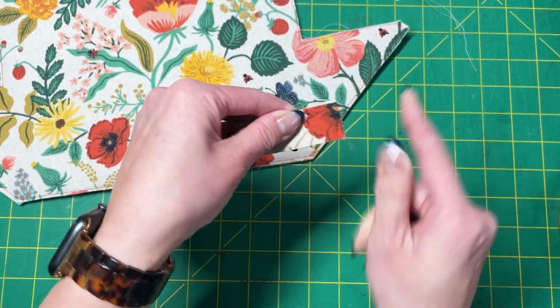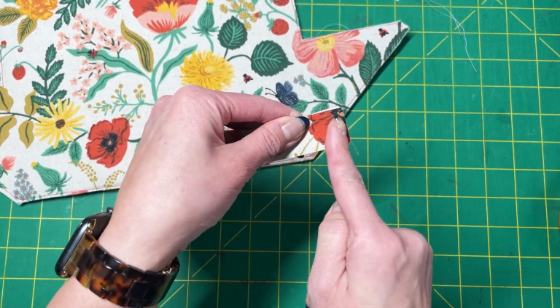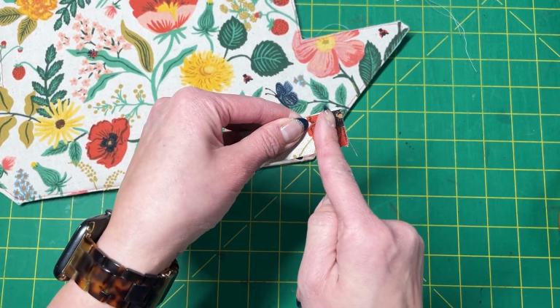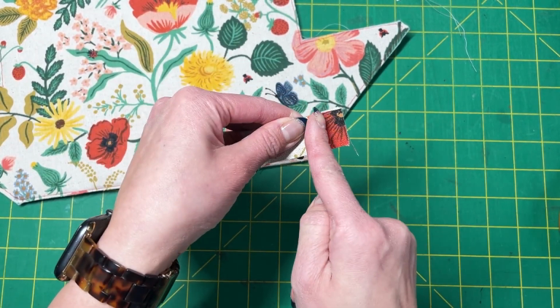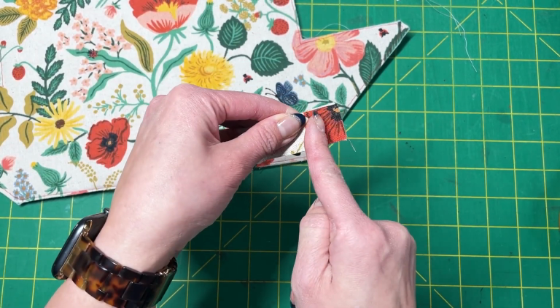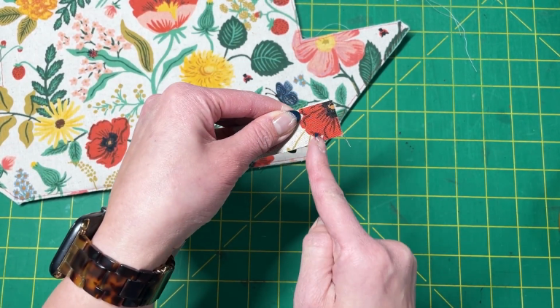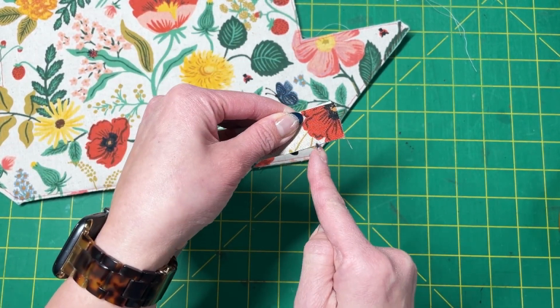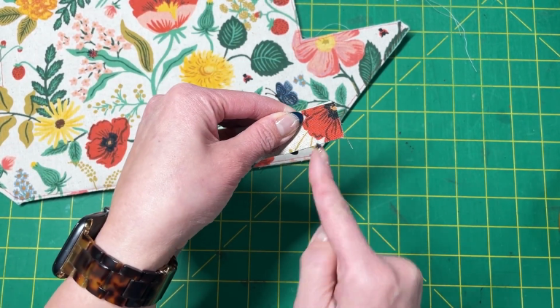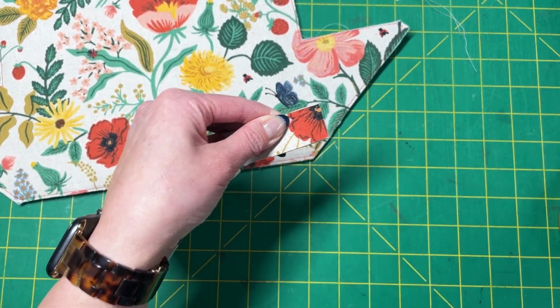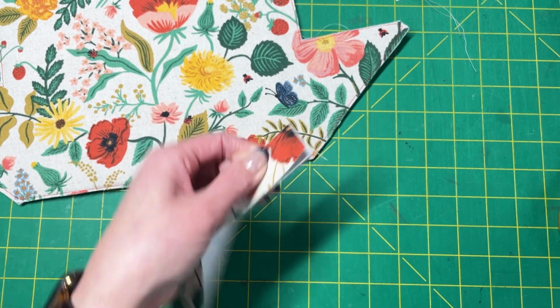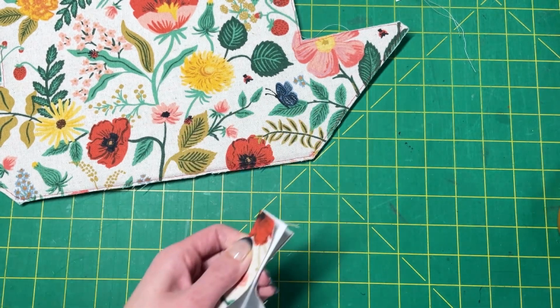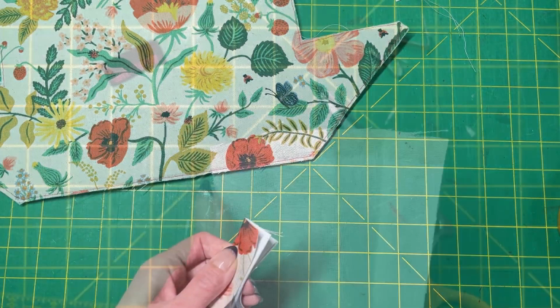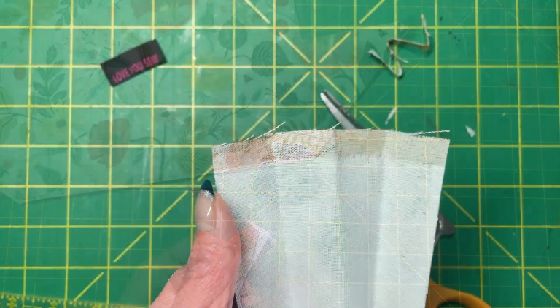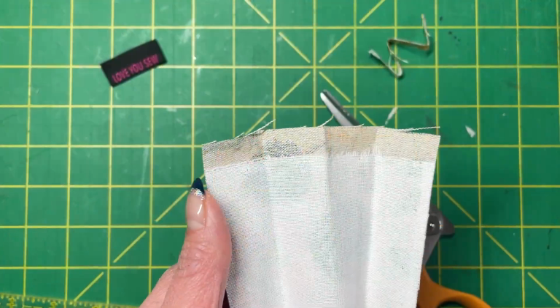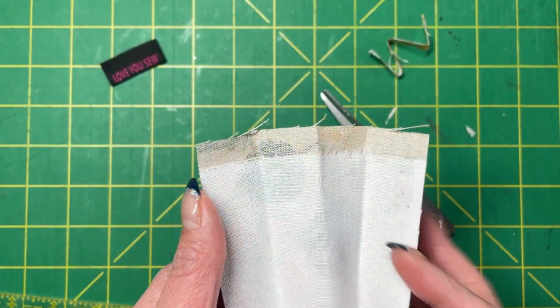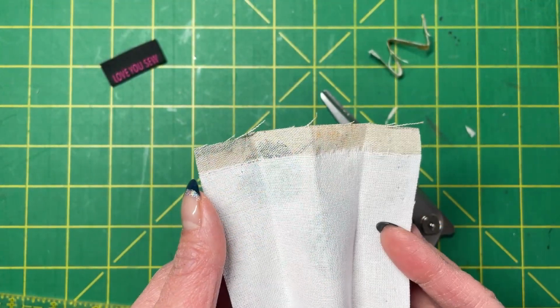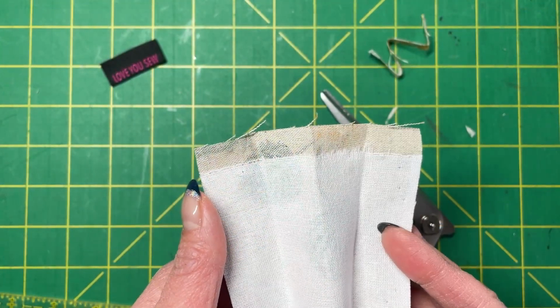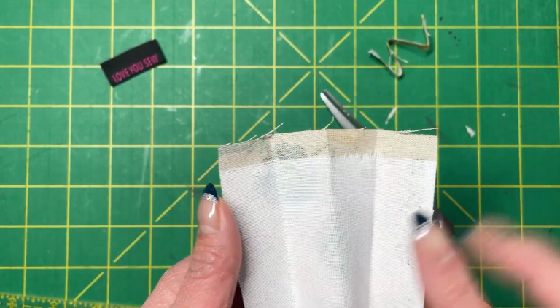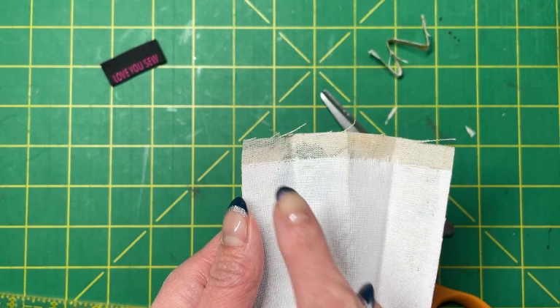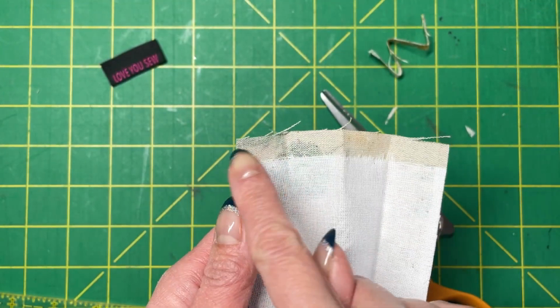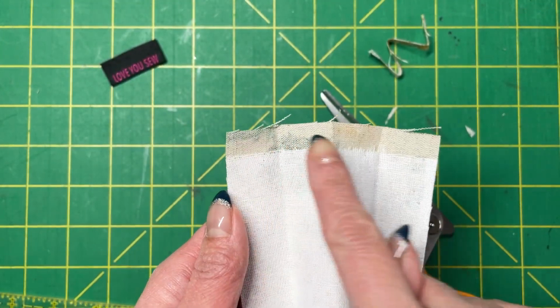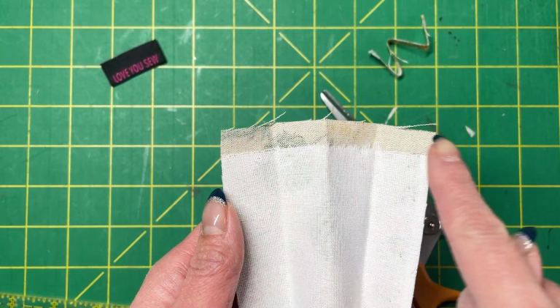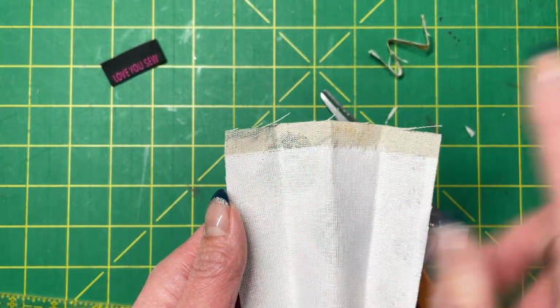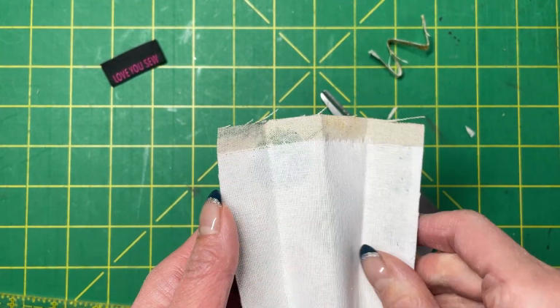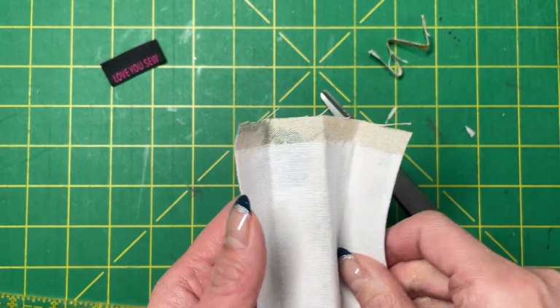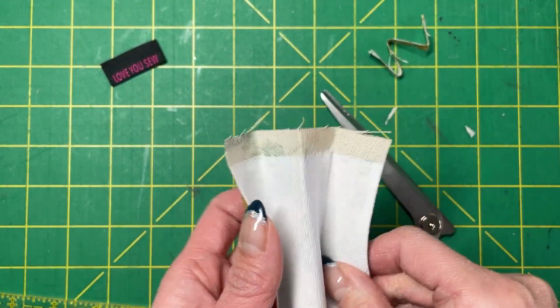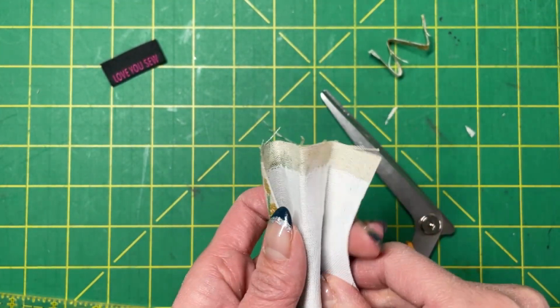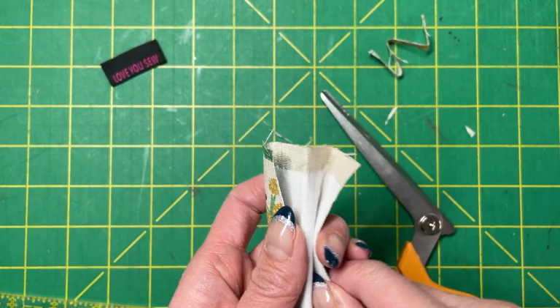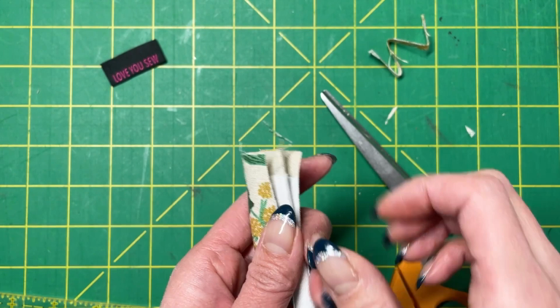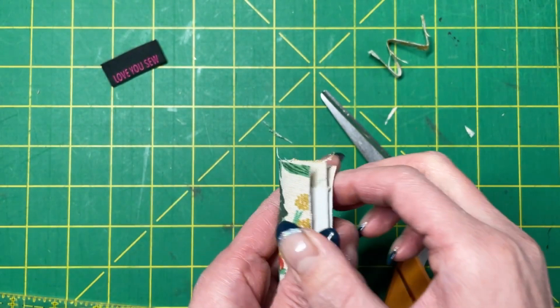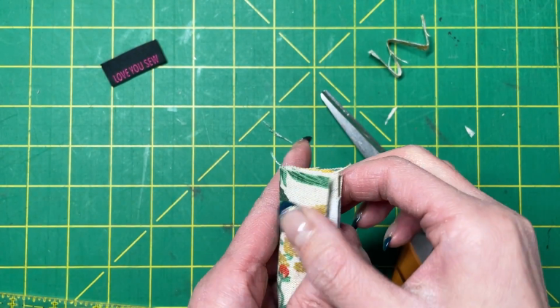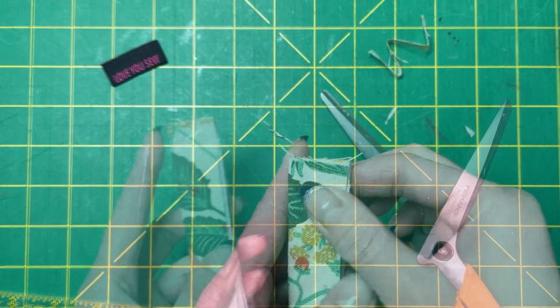Clip into place. If you have a machine that doesn't like thick layers, you can also omit the interfacing right in that seam allowance as well.